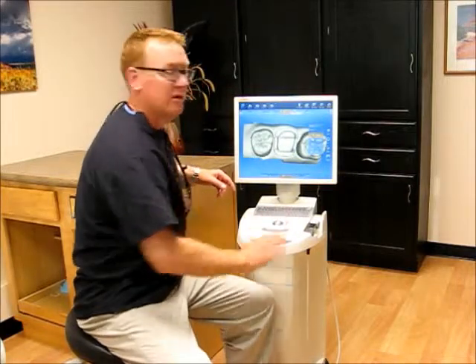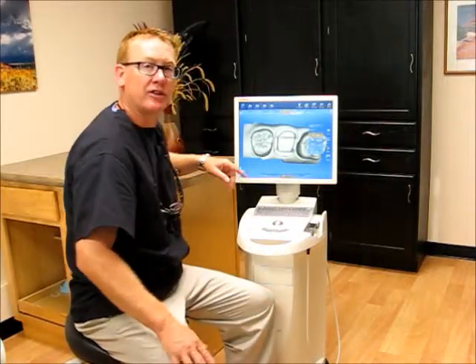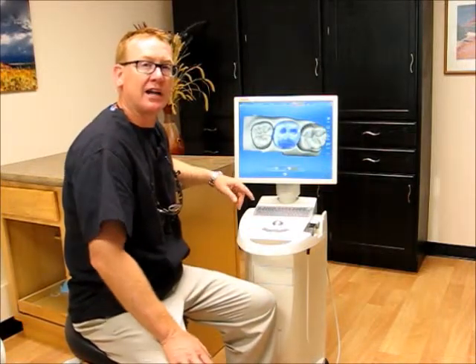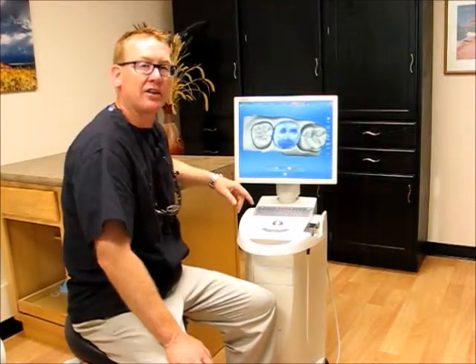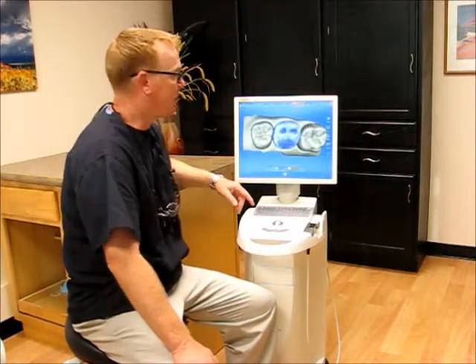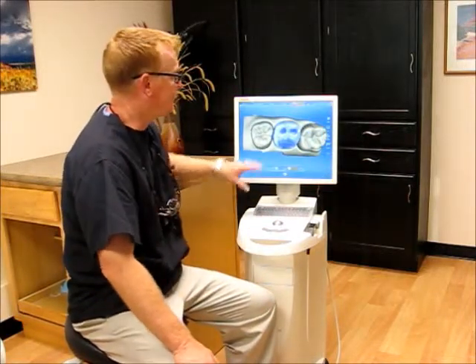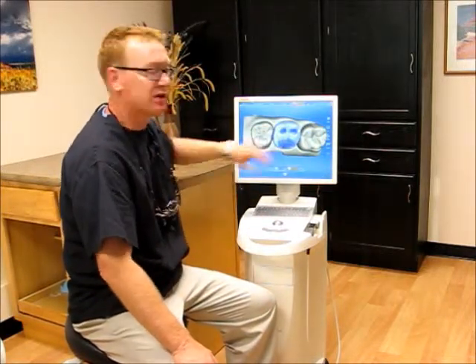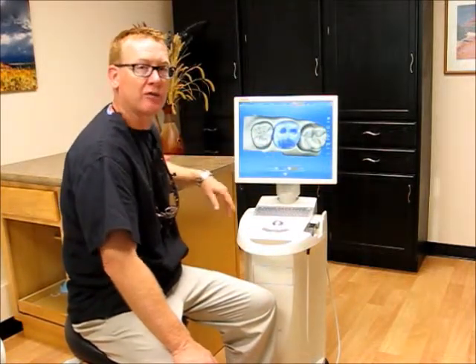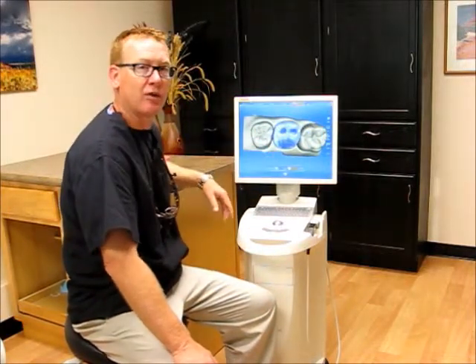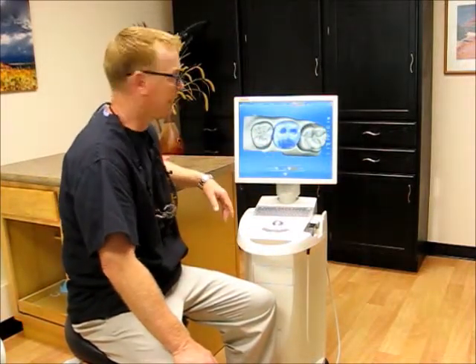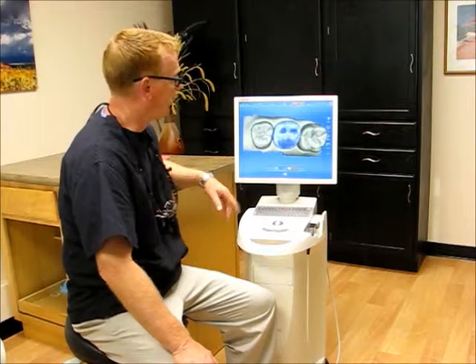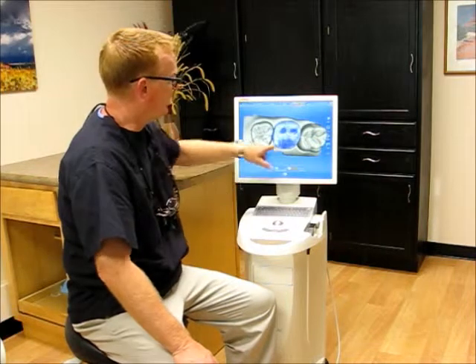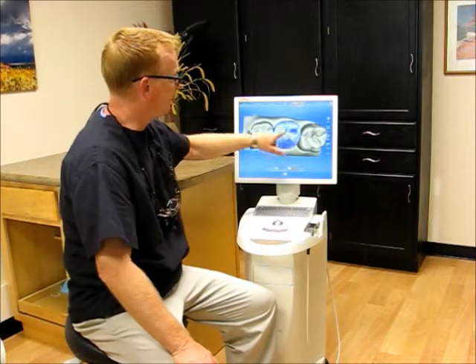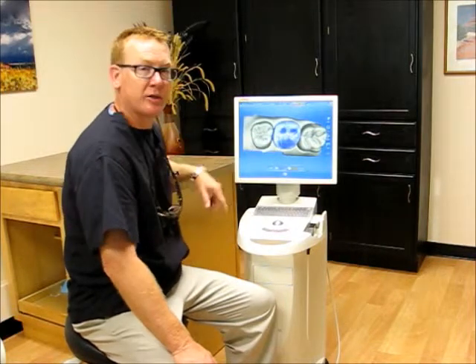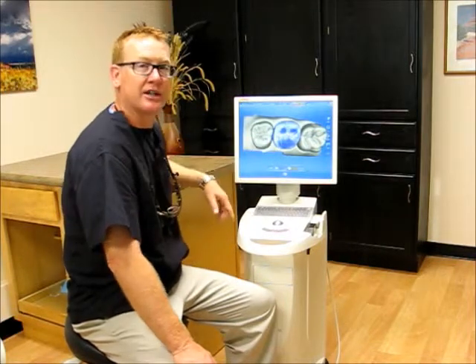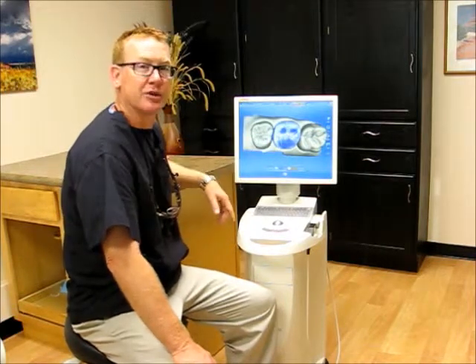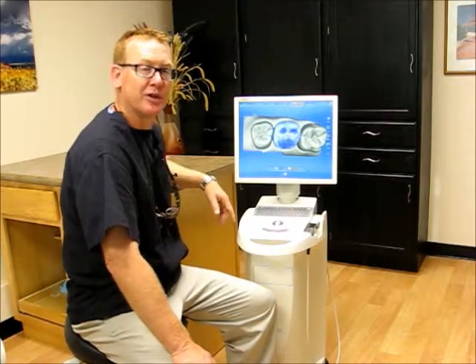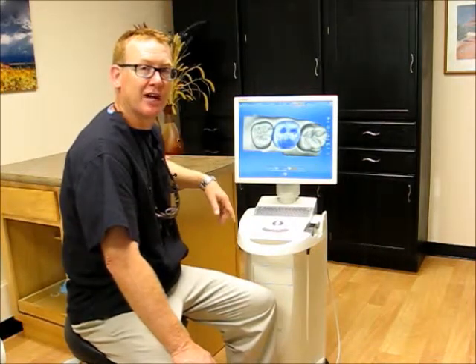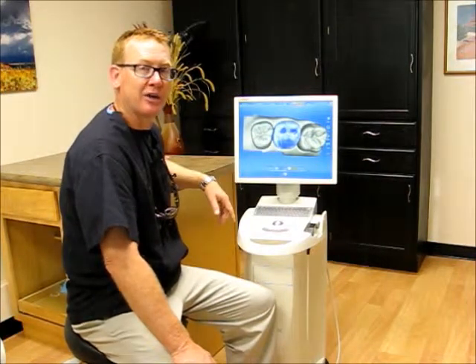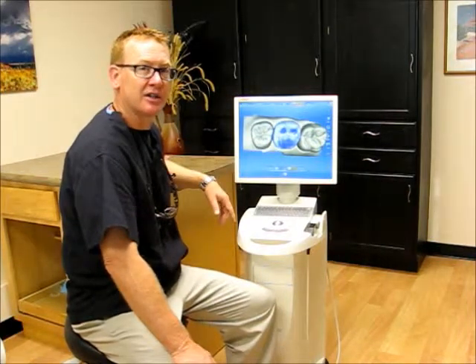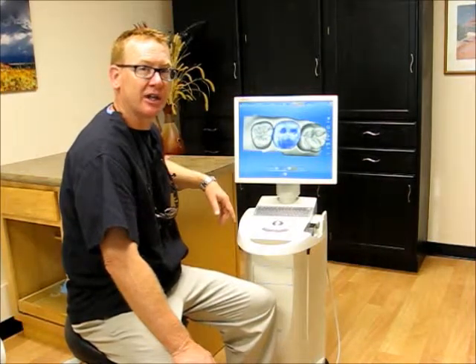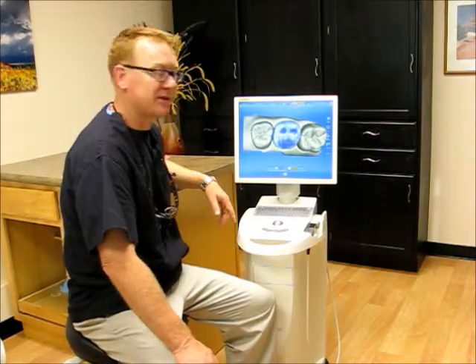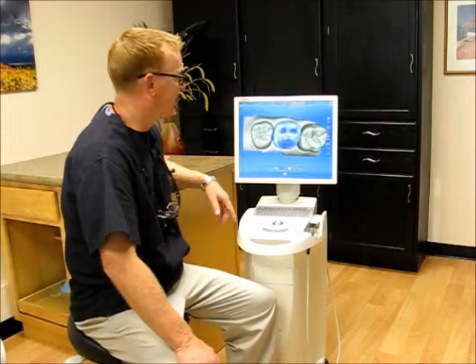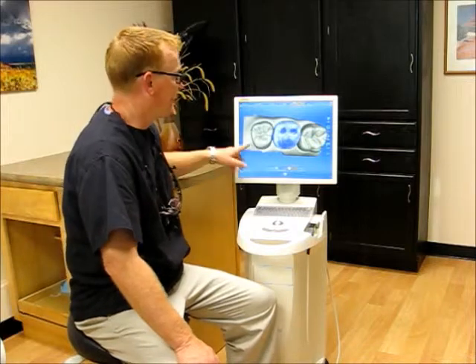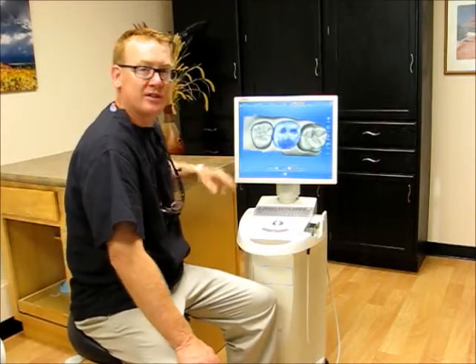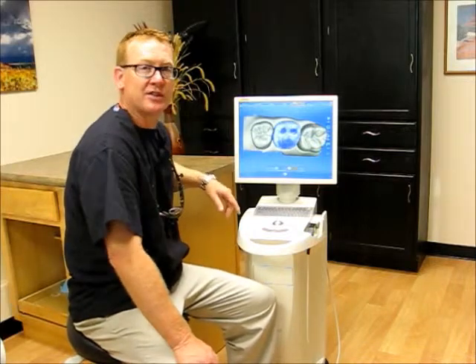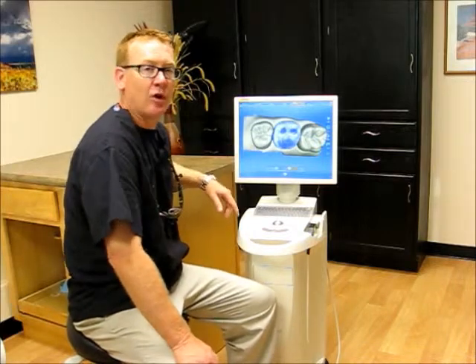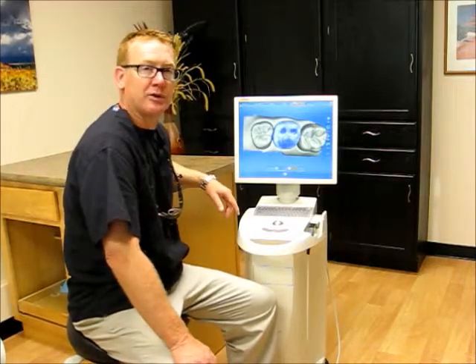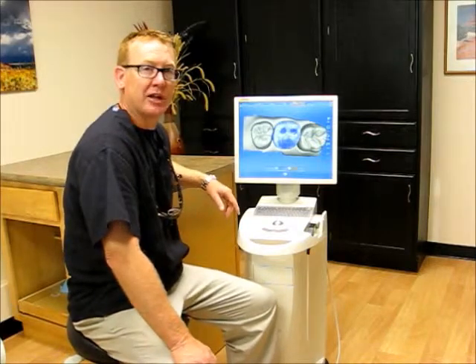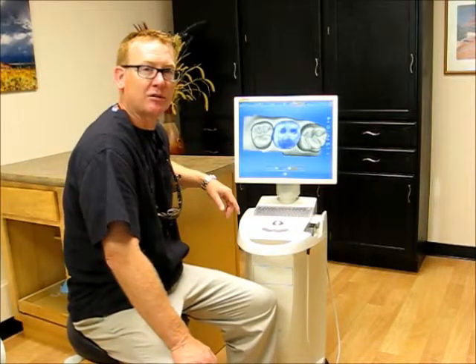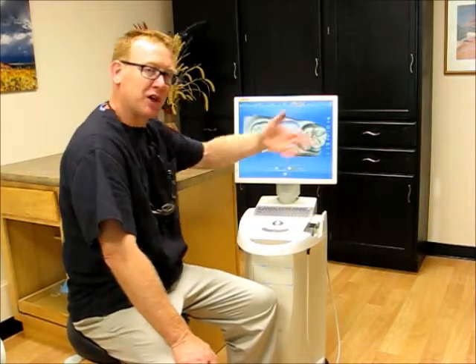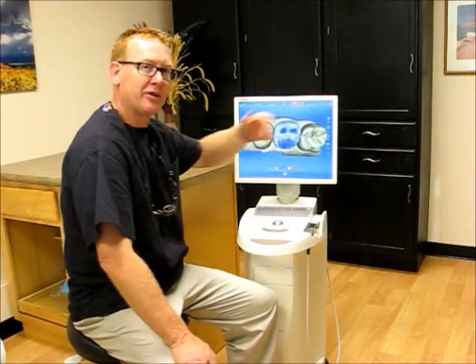You go to the design, and the computer actually designs the crown right for us, right here. It even shows where your bite is in blue, so we know exactly how your bite's going to come together. Once this is done, all we need to do is mill it out. I'll show you how we do that.